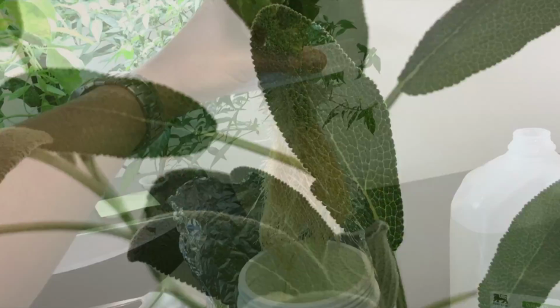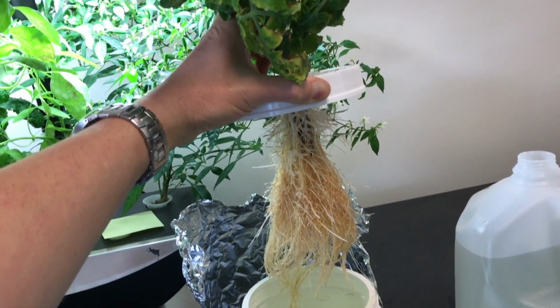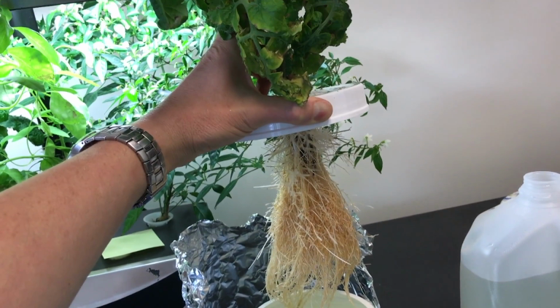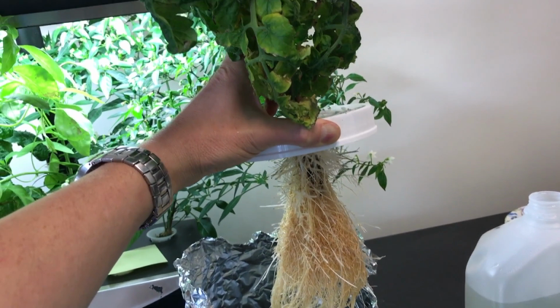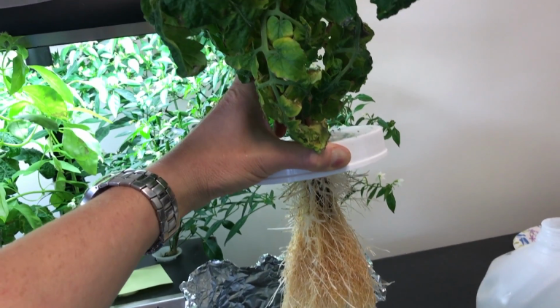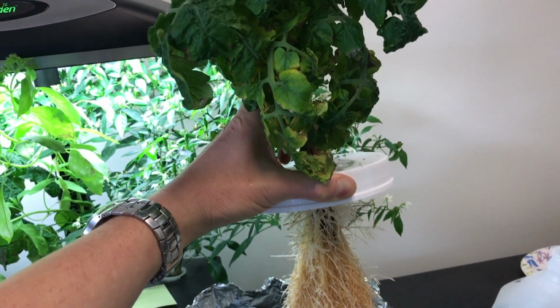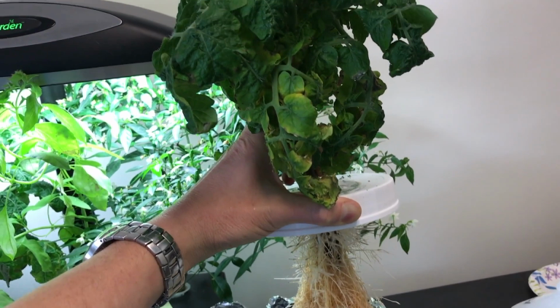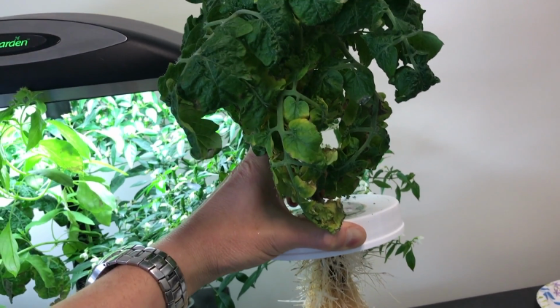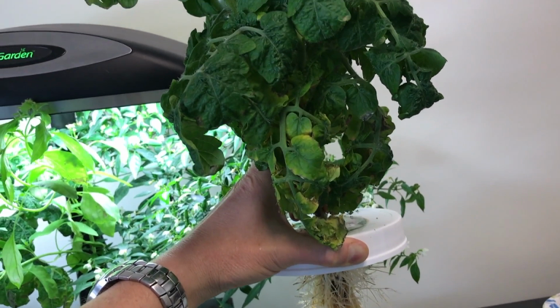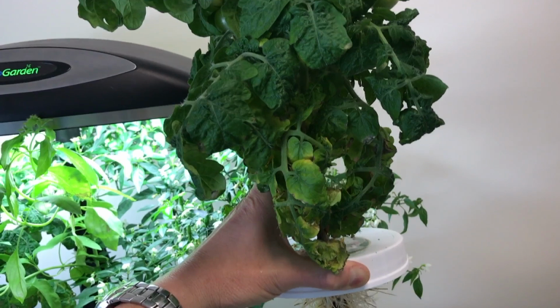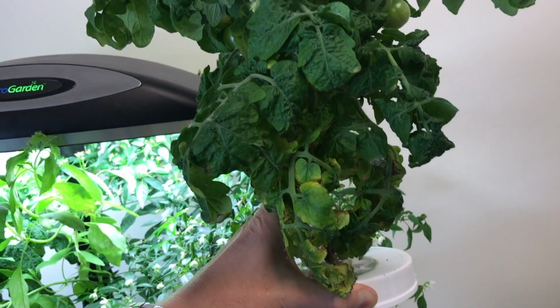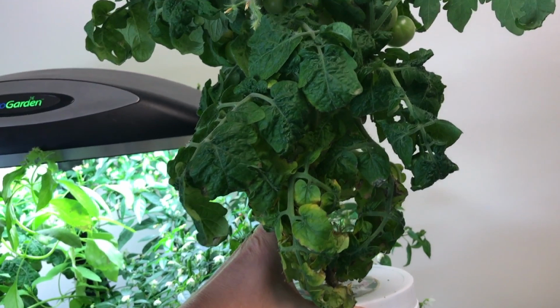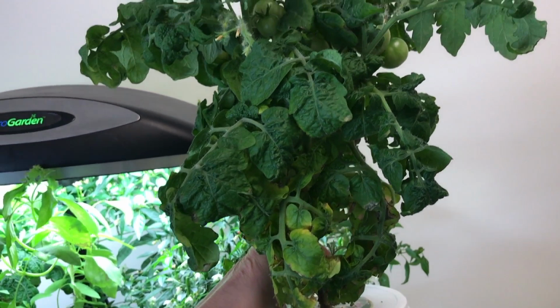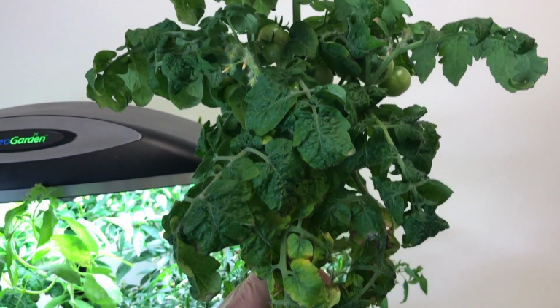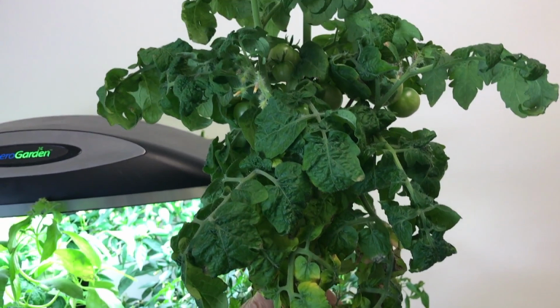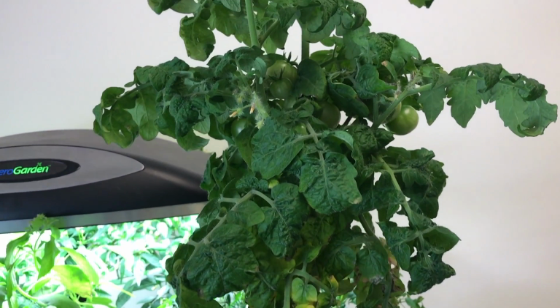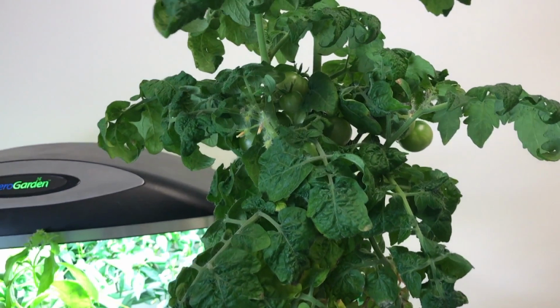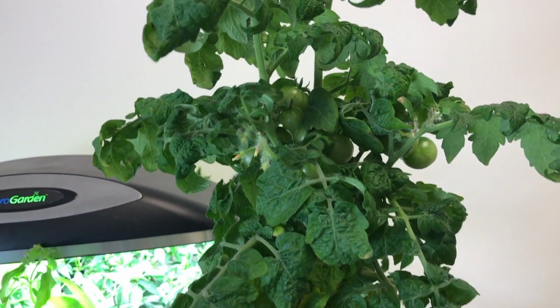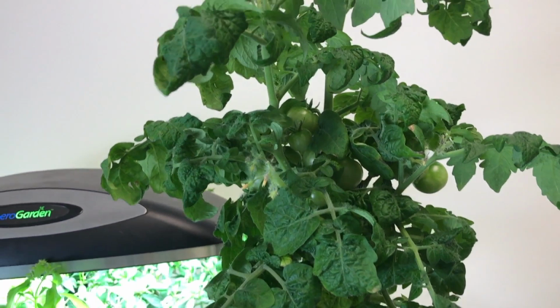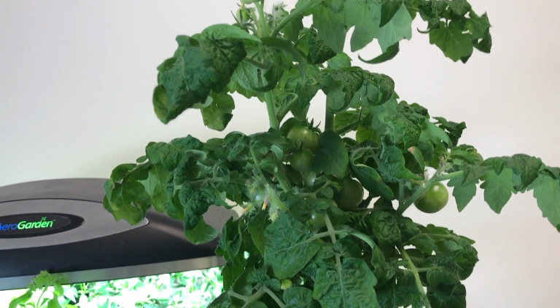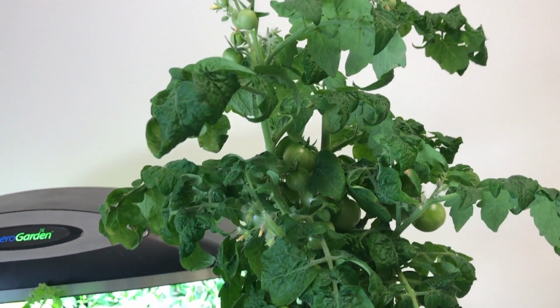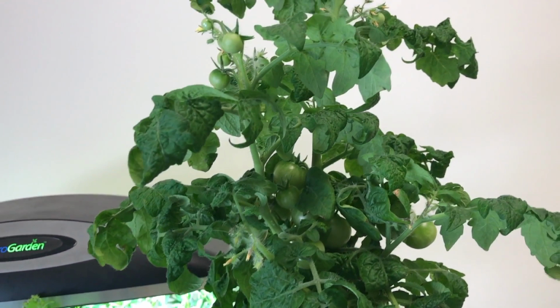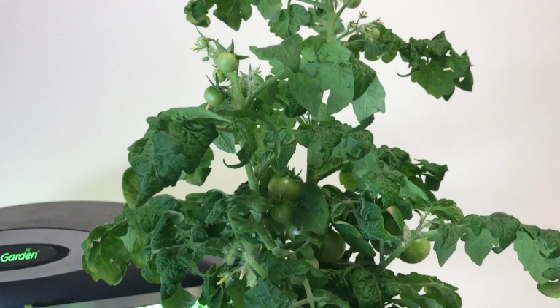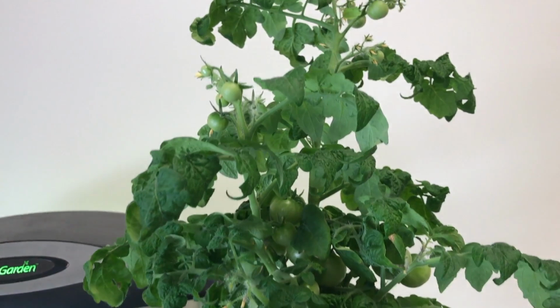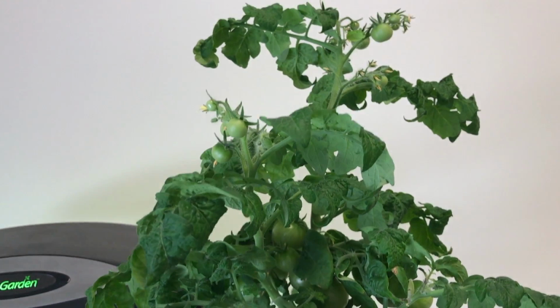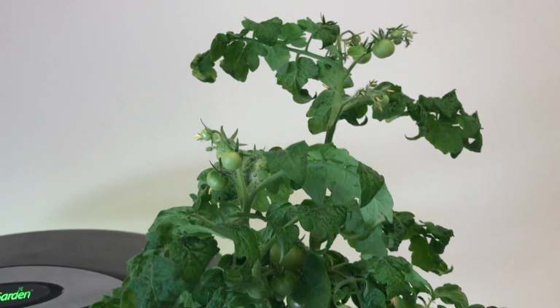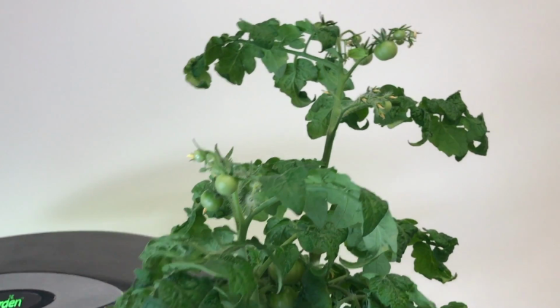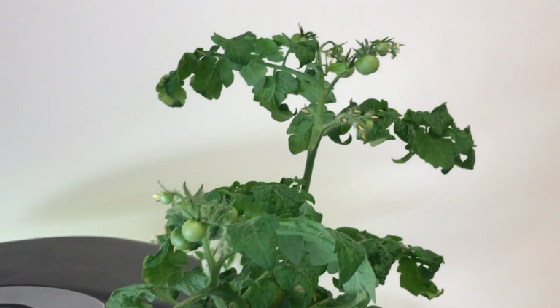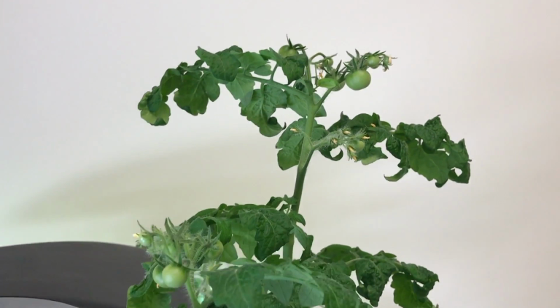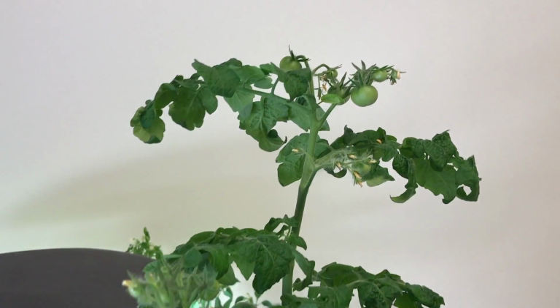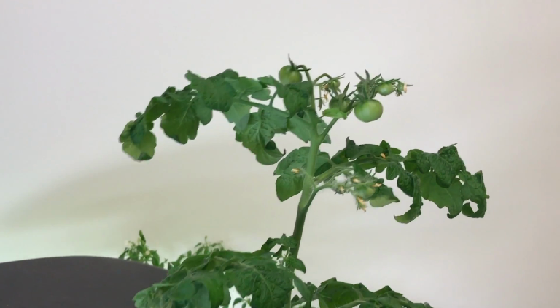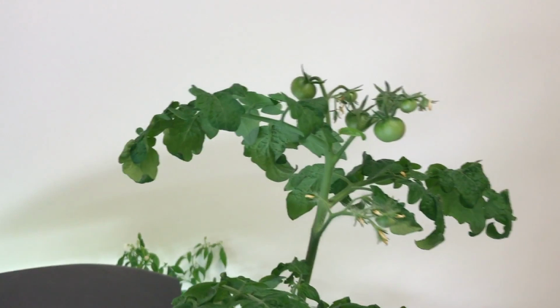They are growing very well. This is a video of the tiny tim — it's got a lot of fruits on it. It's getting unwieldy; I have to lean it against the window for support.